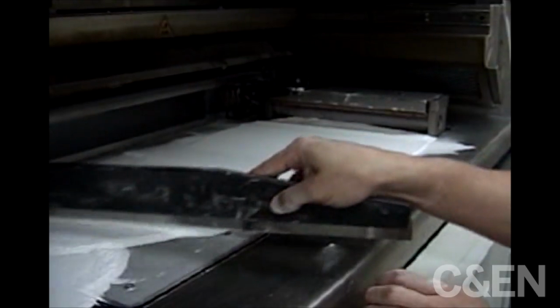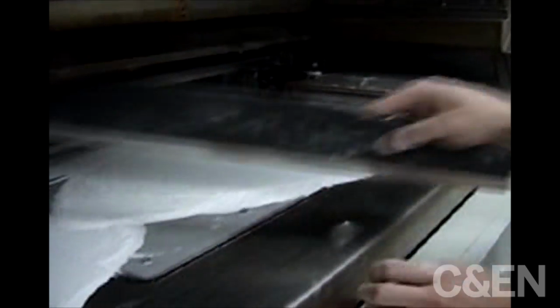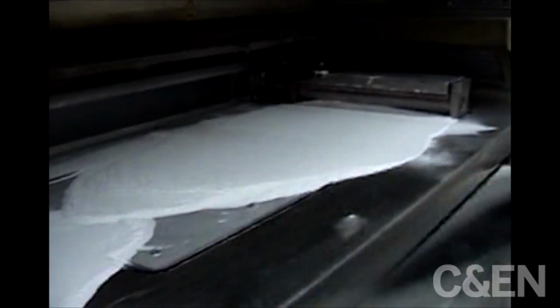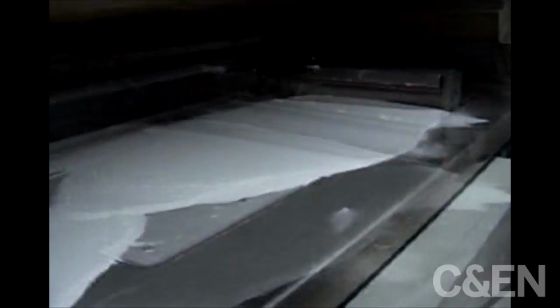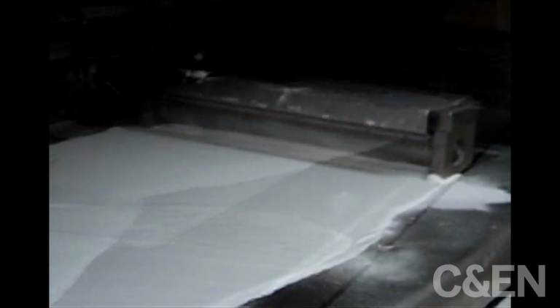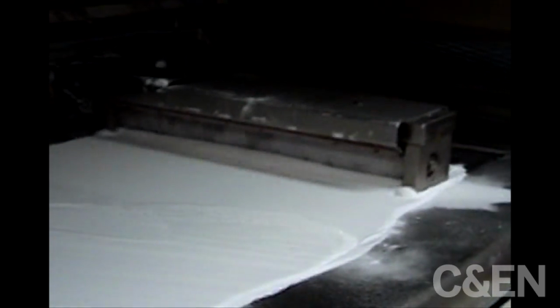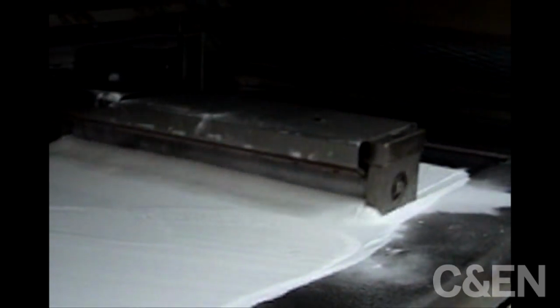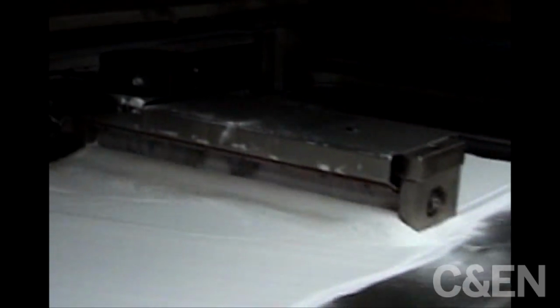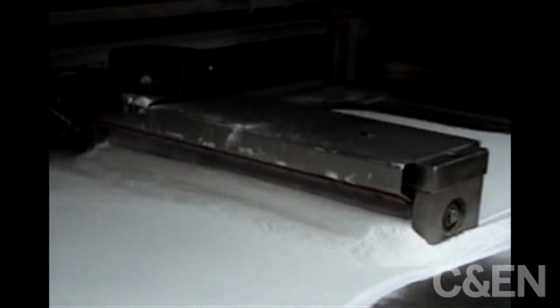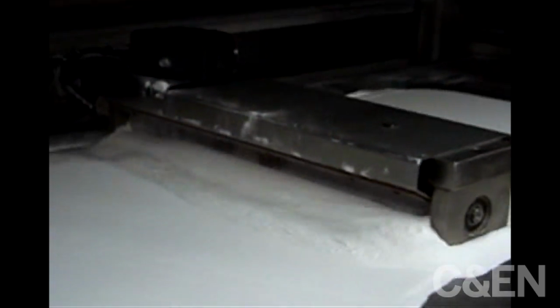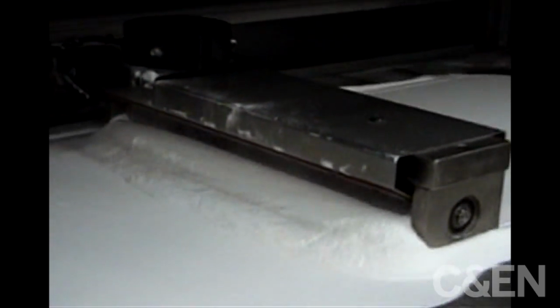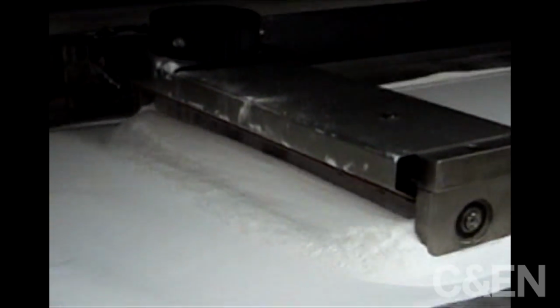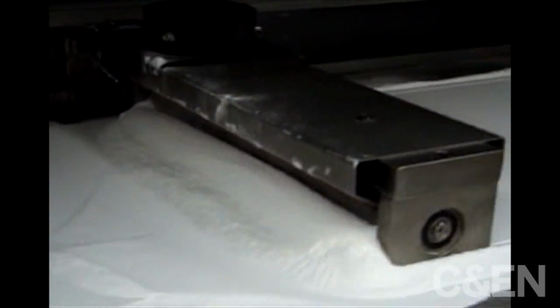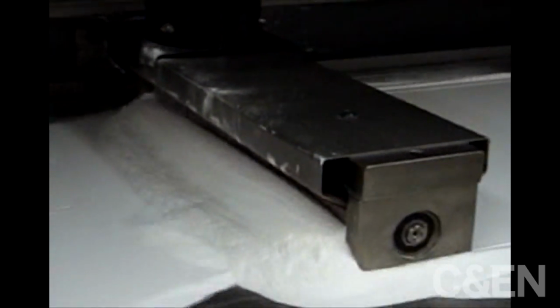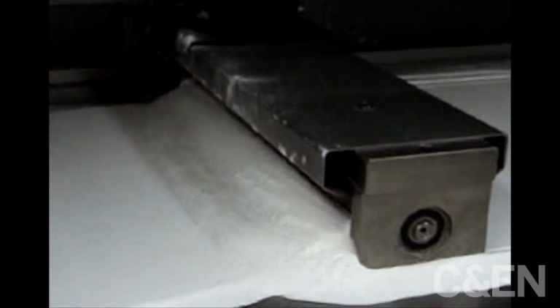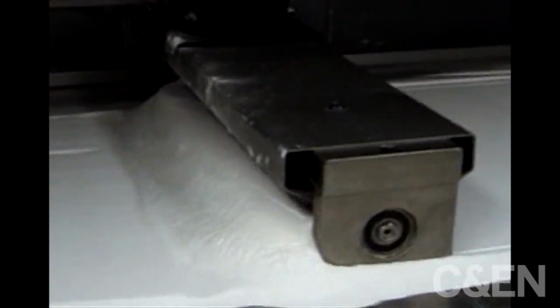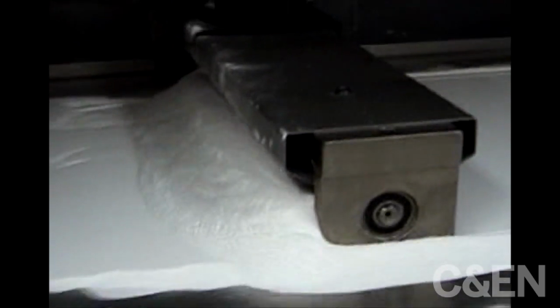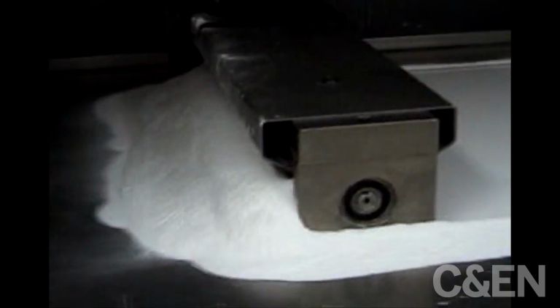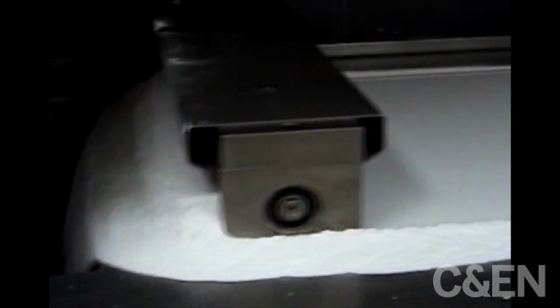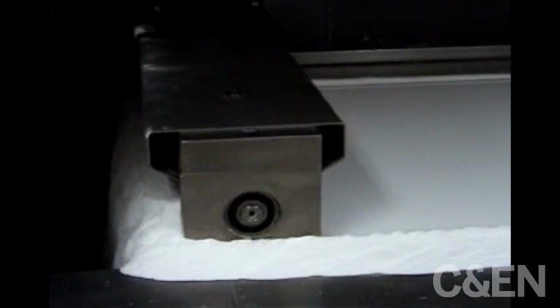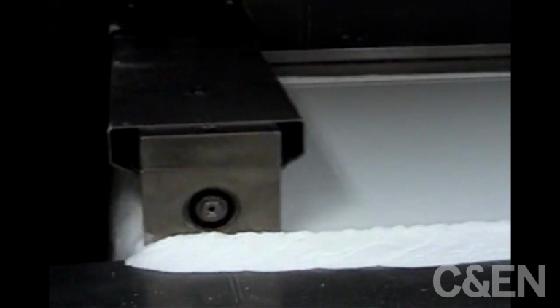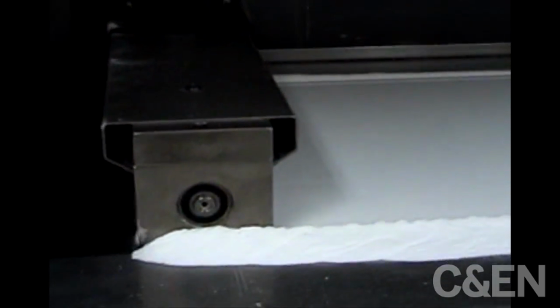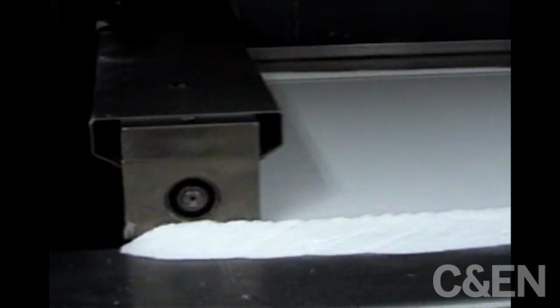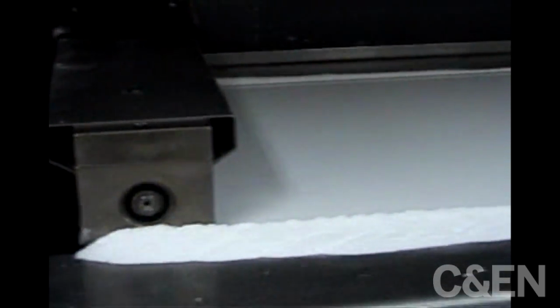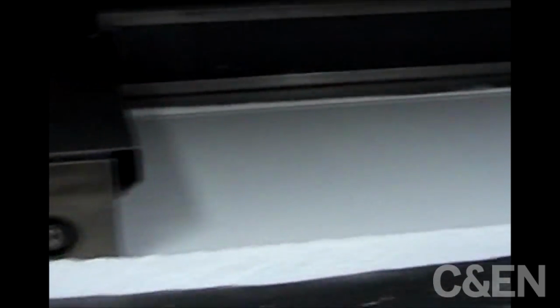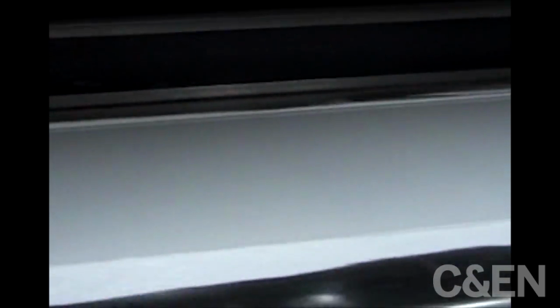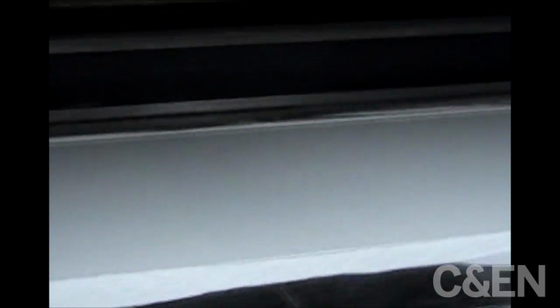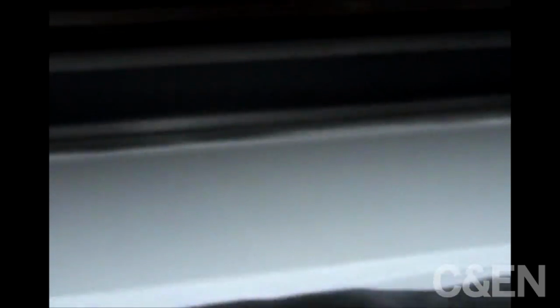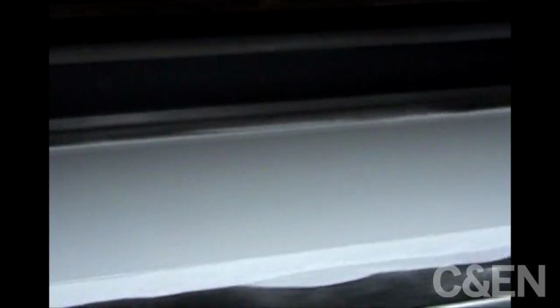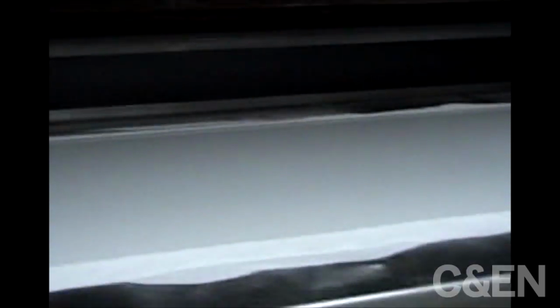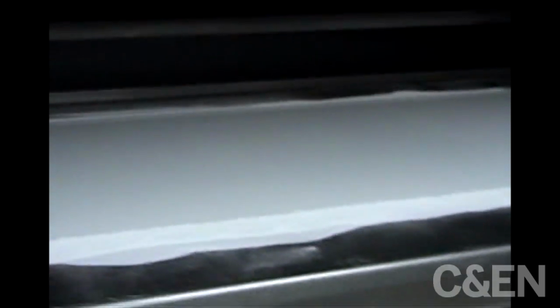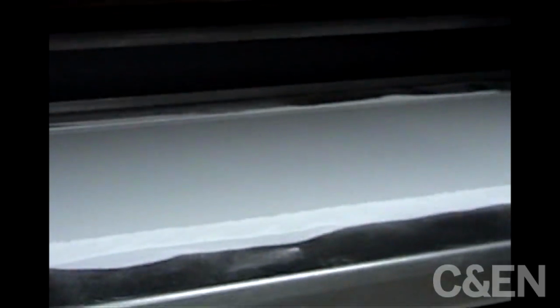Here's the laser. The roller mechanism is moving across, the excess powder falls into a bin and we reuse the powder. So the machine is now ready to start the build.